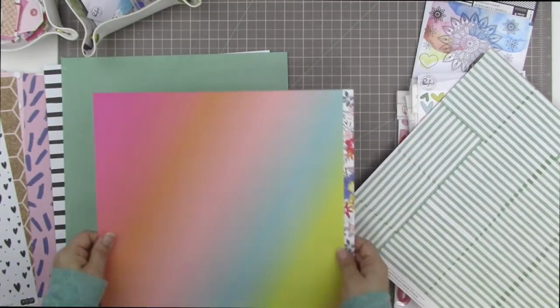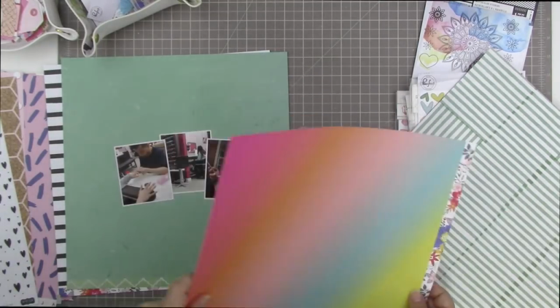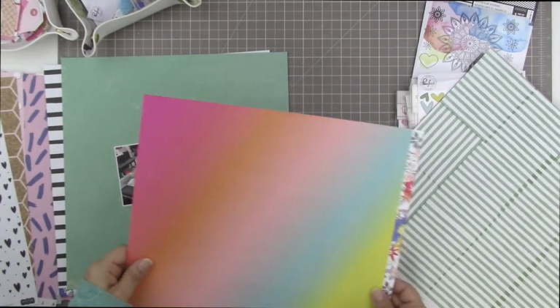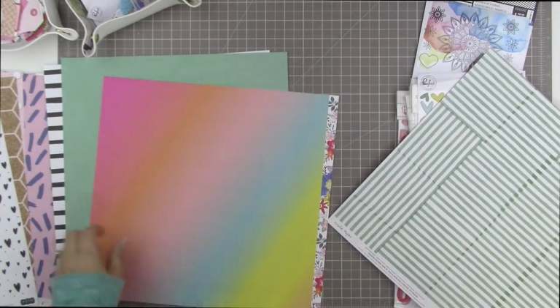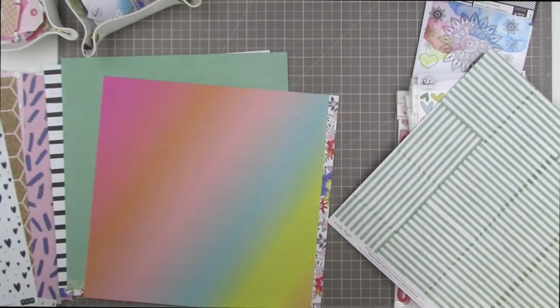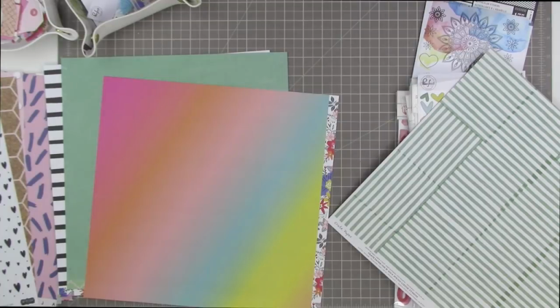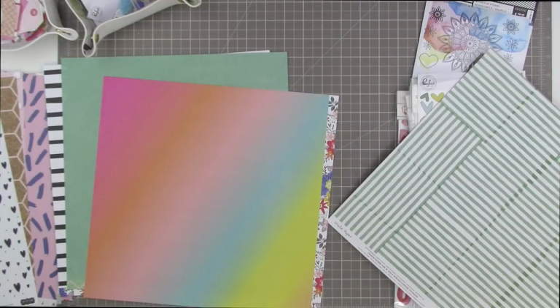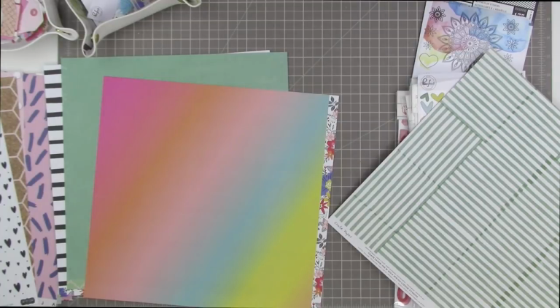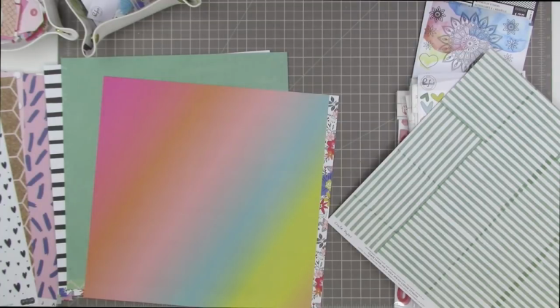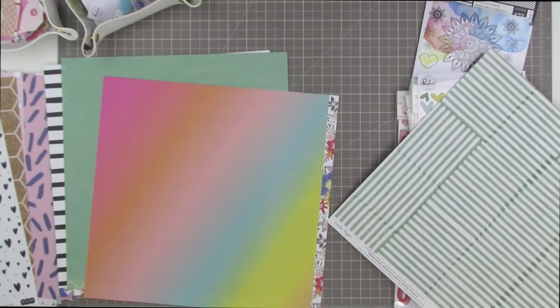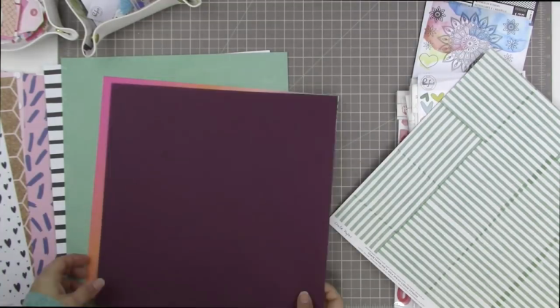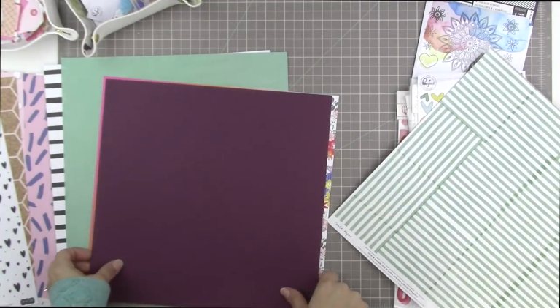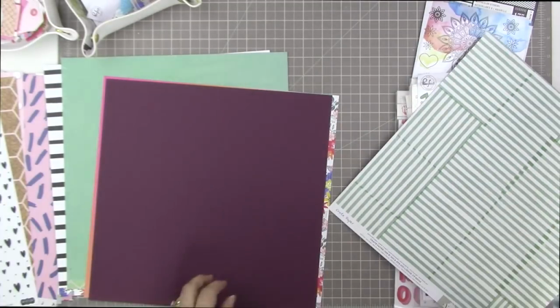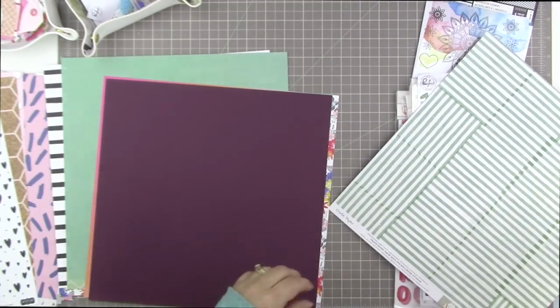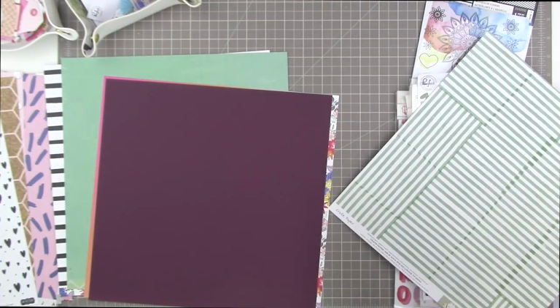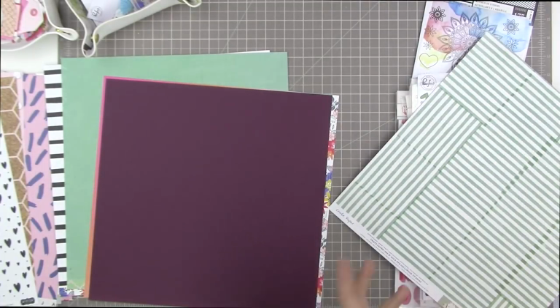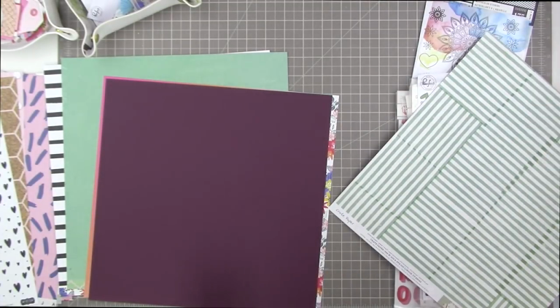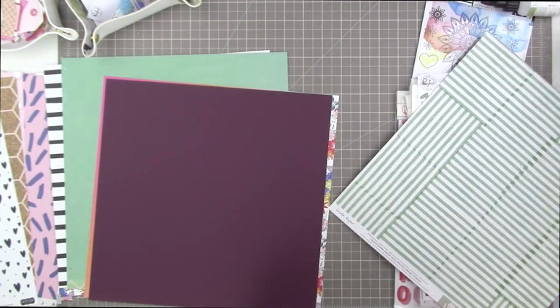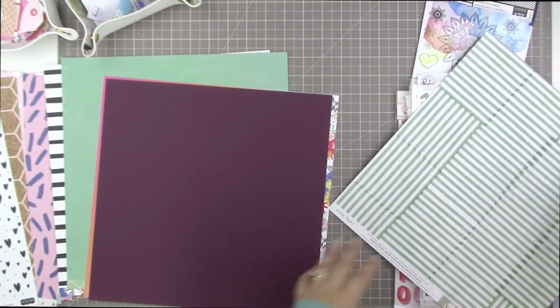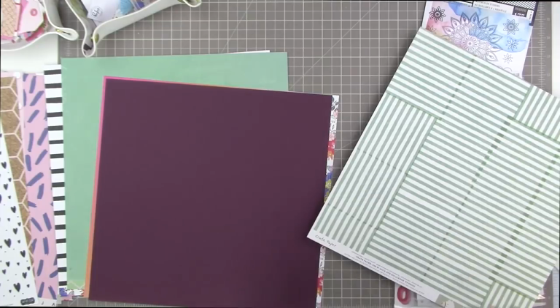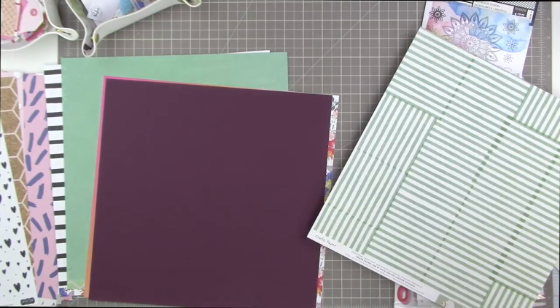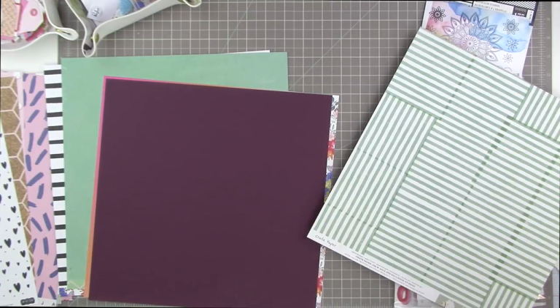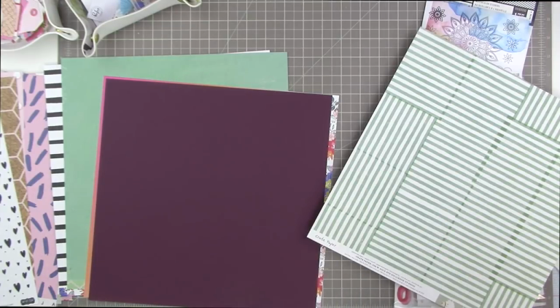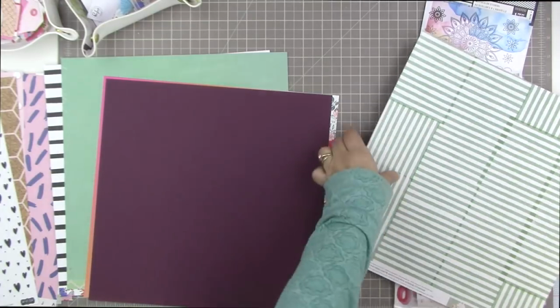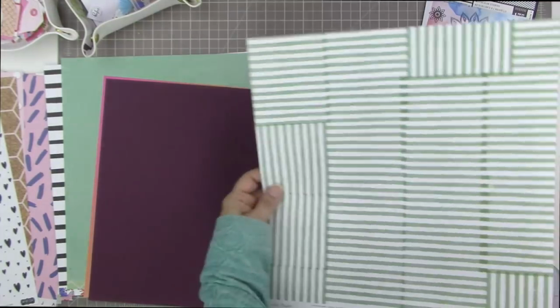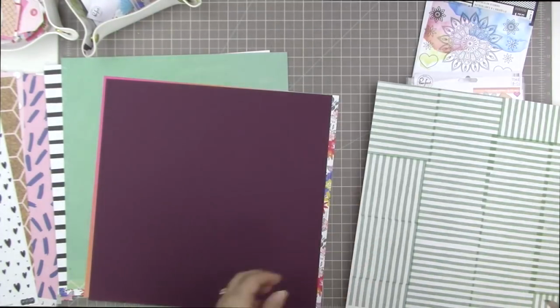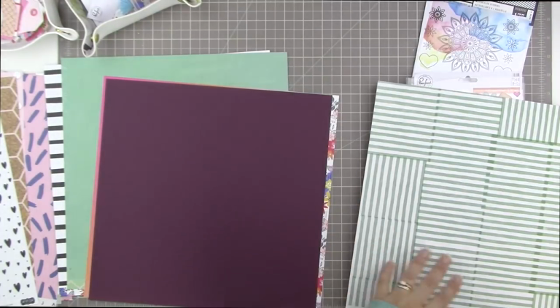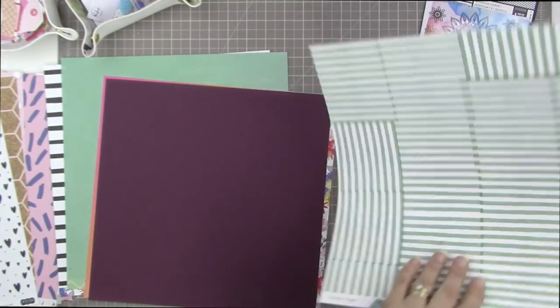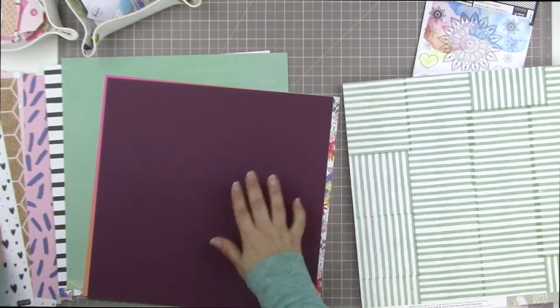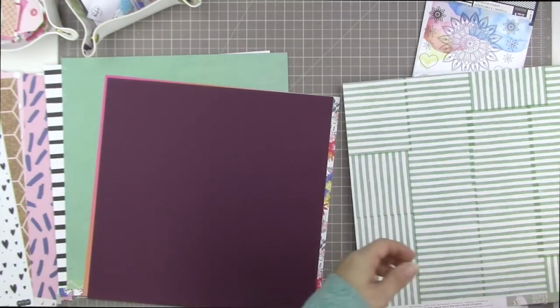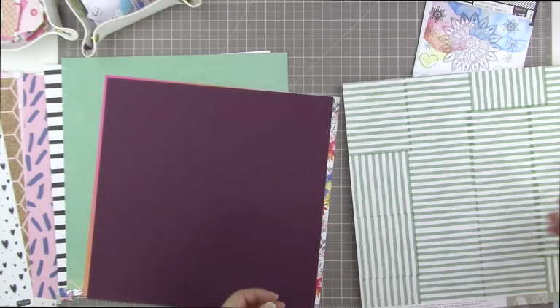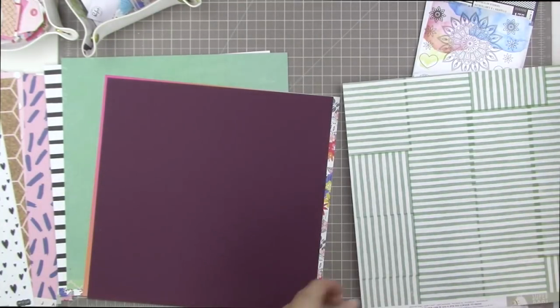I decided to use that Vicki Booten paper as a background, but I'm going to change my mind on it because it's too distressed compared to the other papers that I'm using.